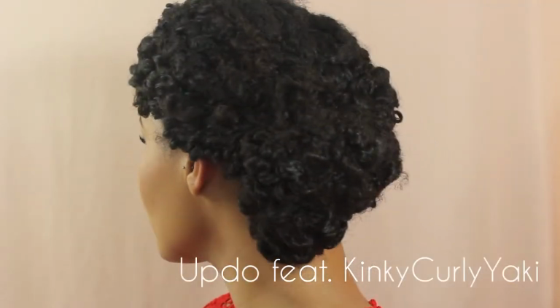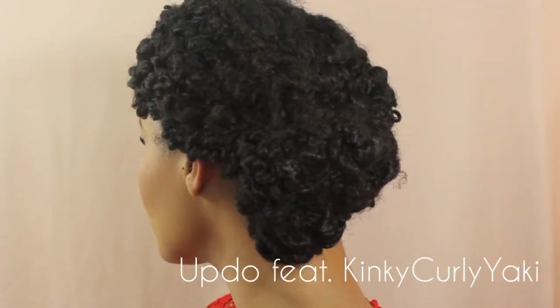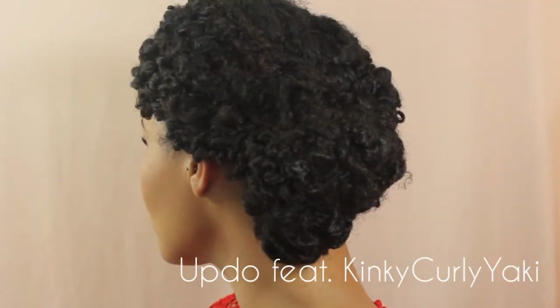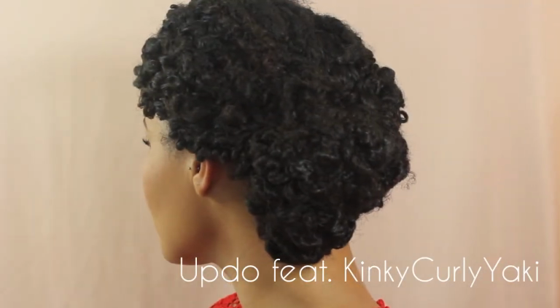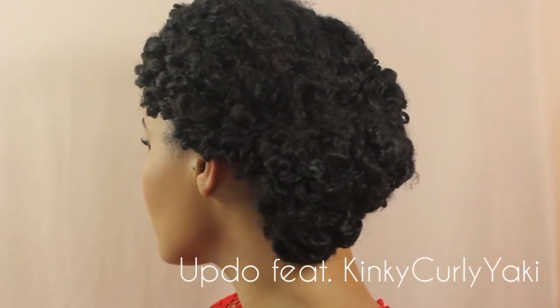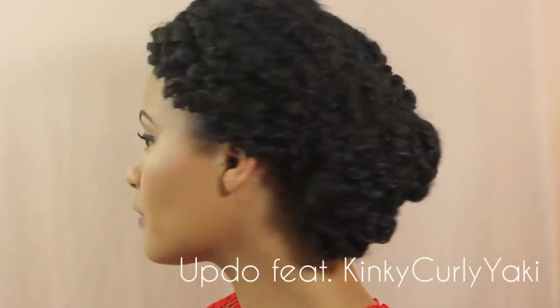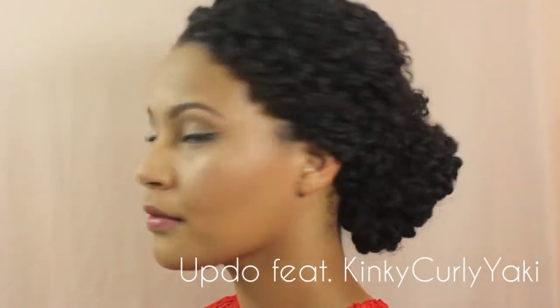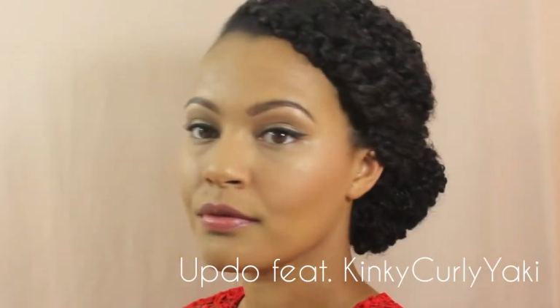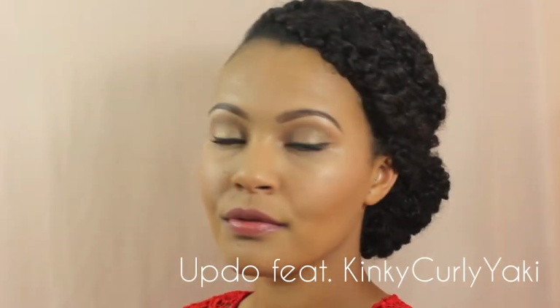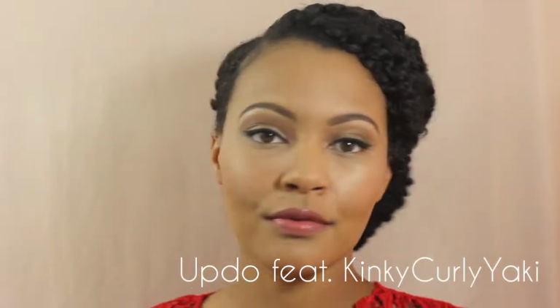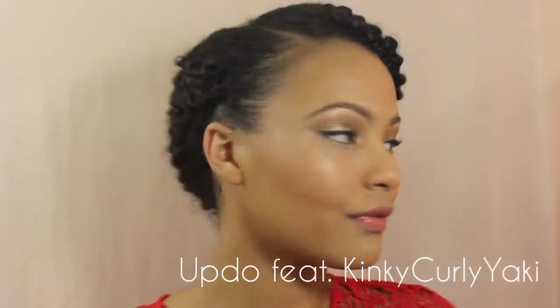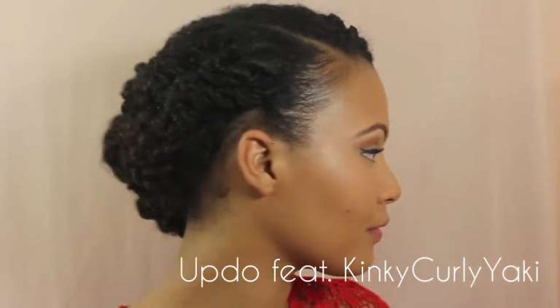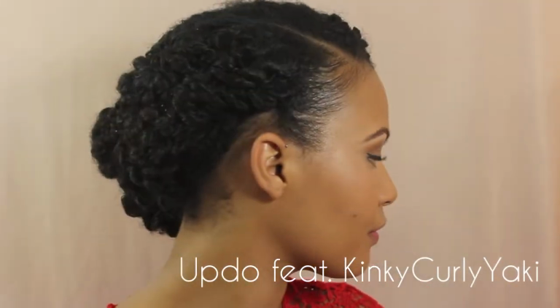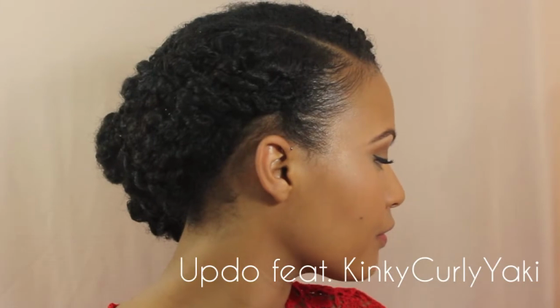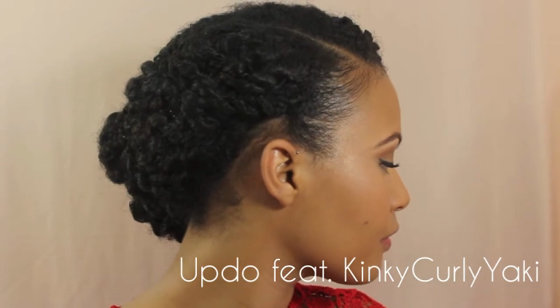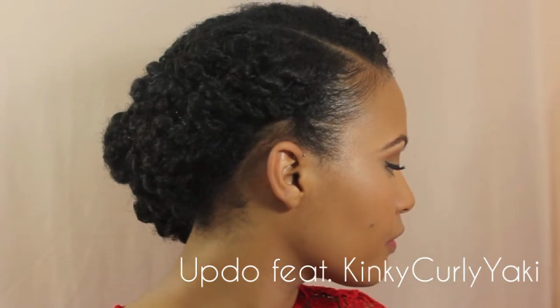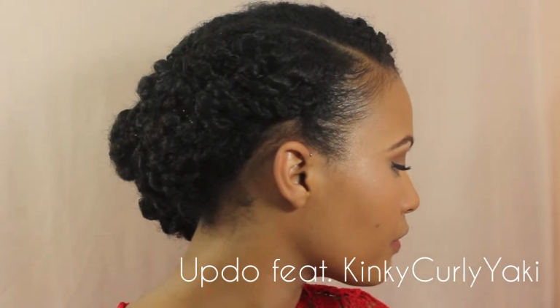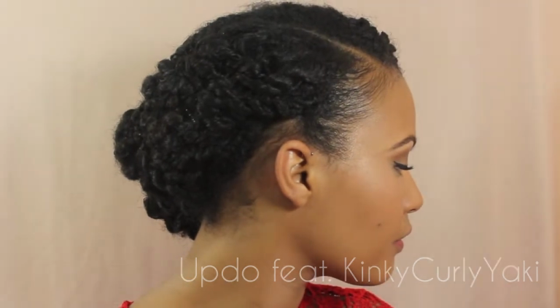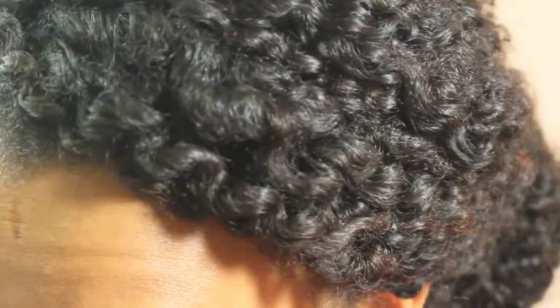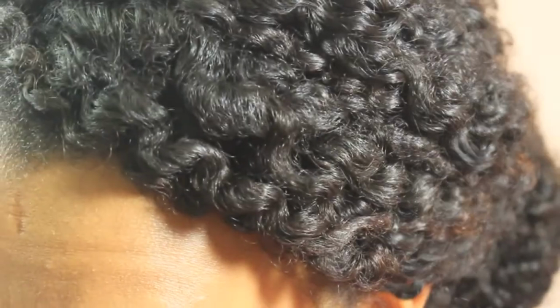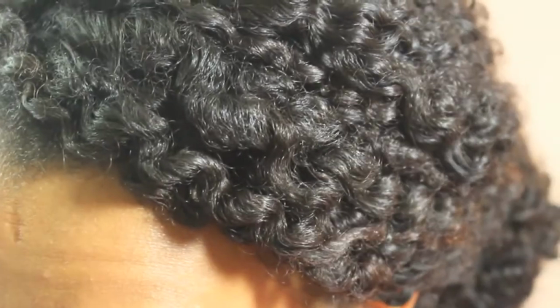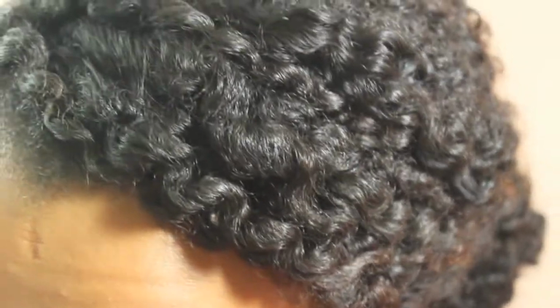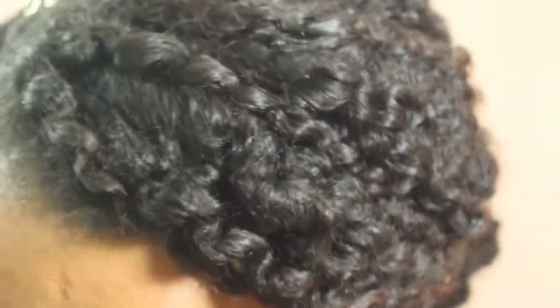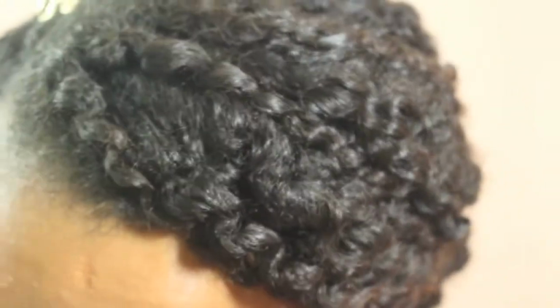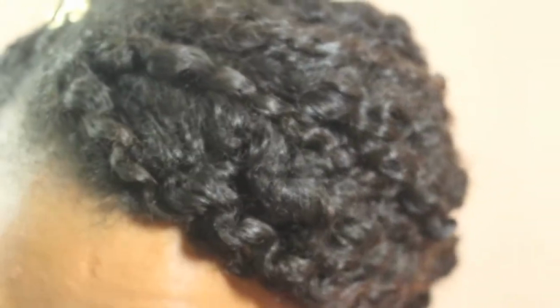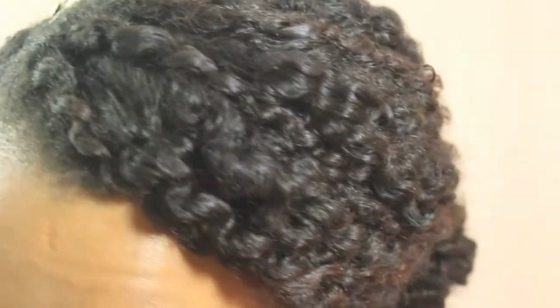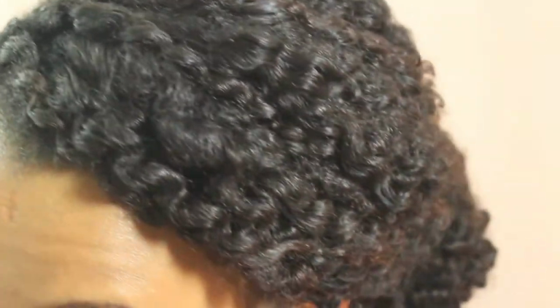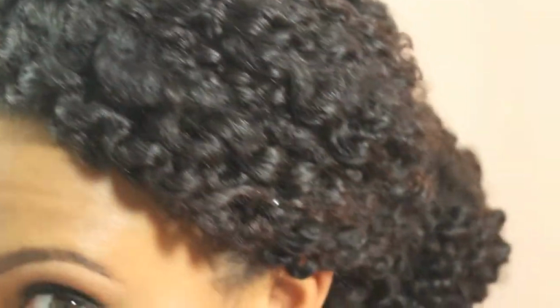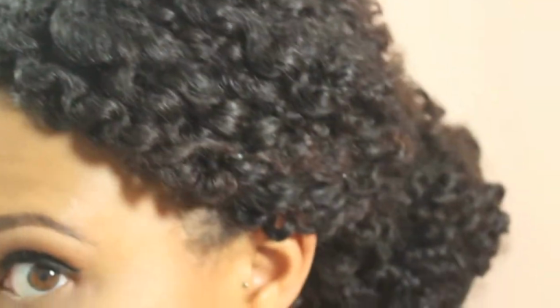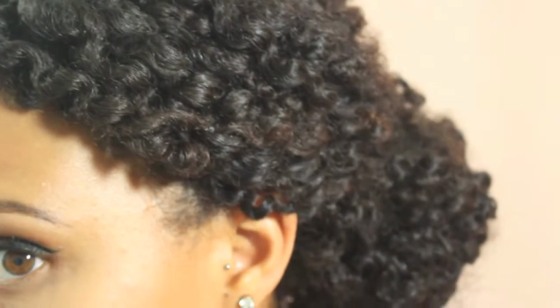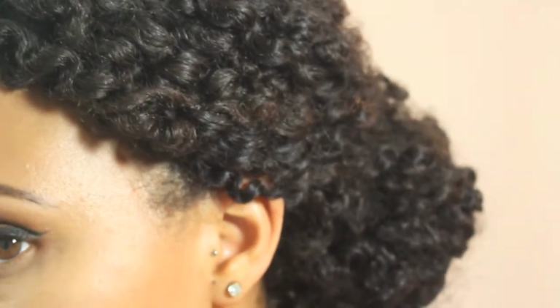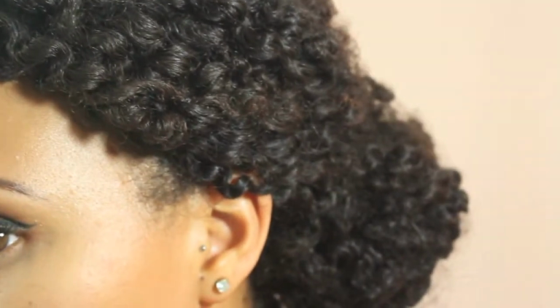Hi everyone! In this video I'm going to be showing you how I achieved this super simple updo using kinky curly yakki textured hair extensions. Keep watching.